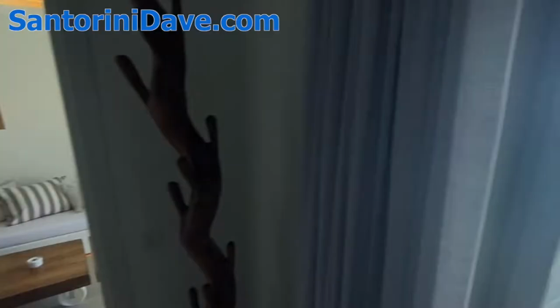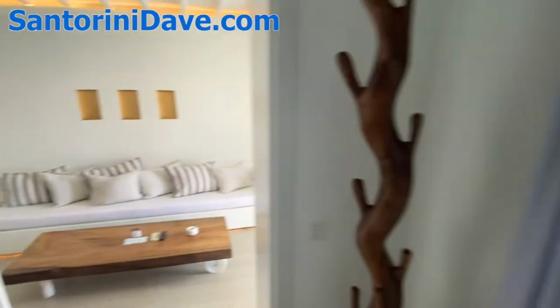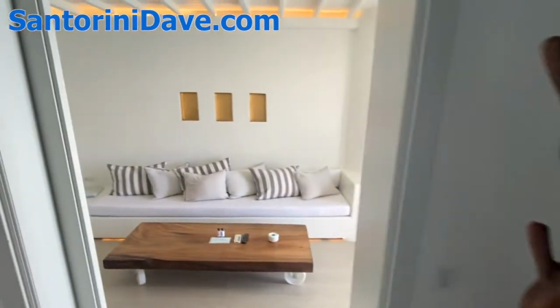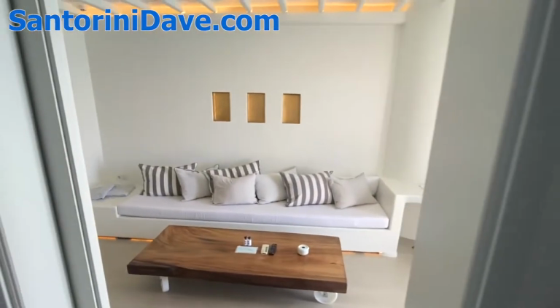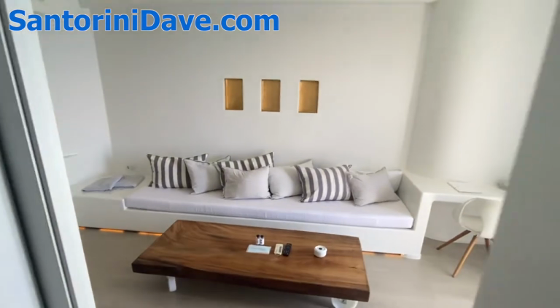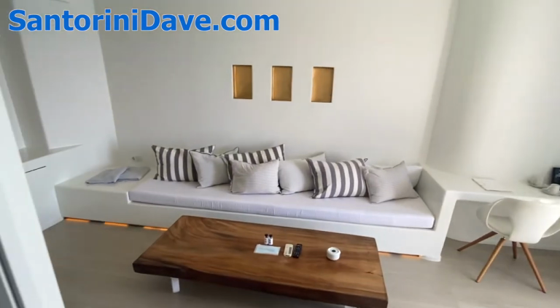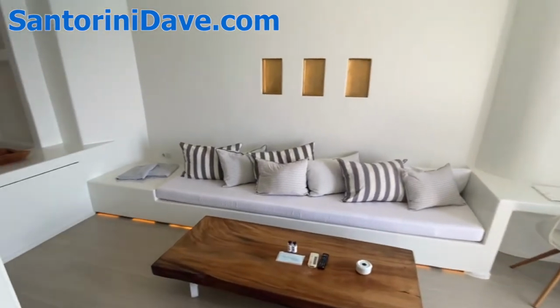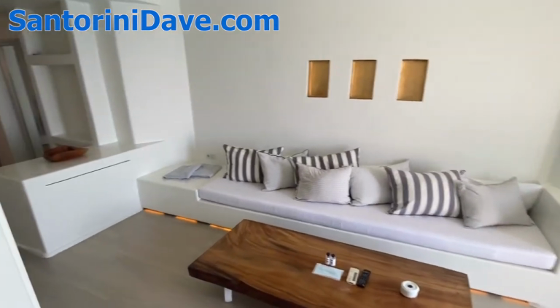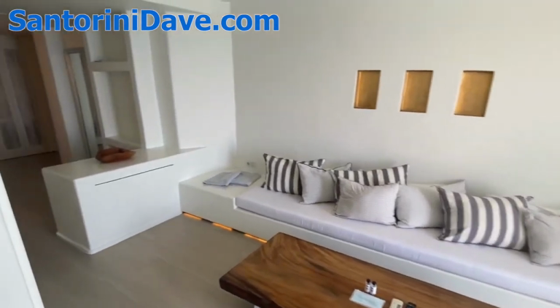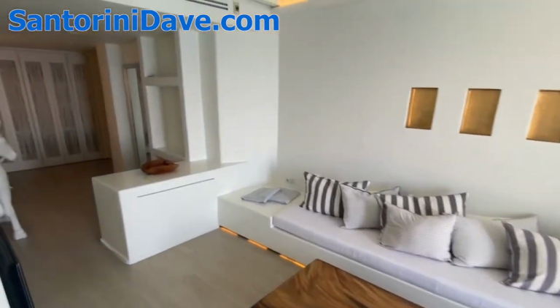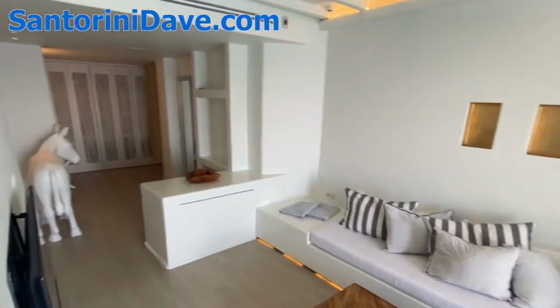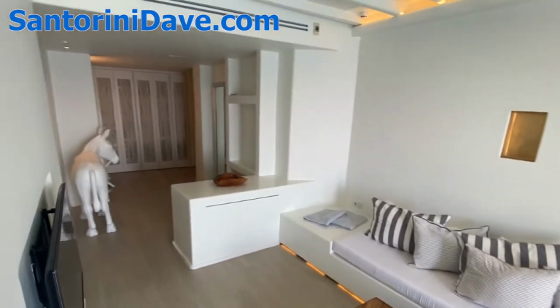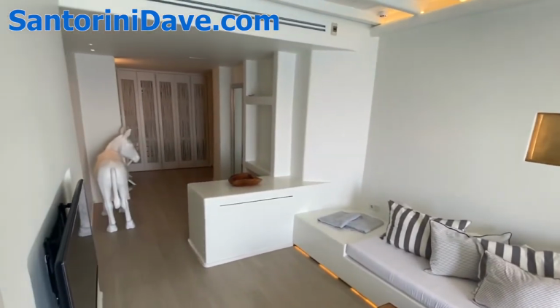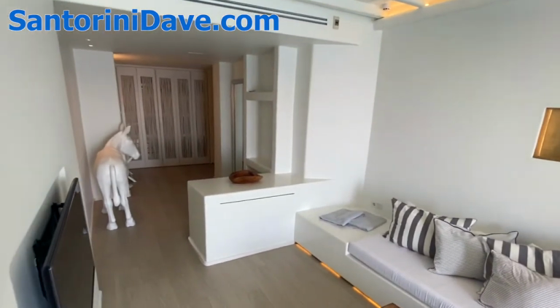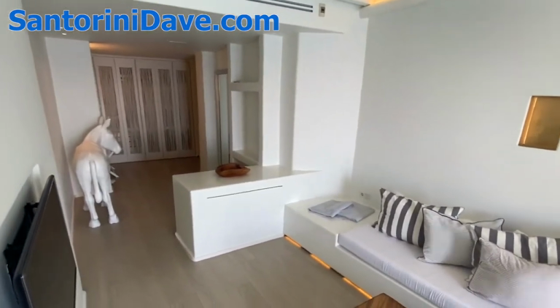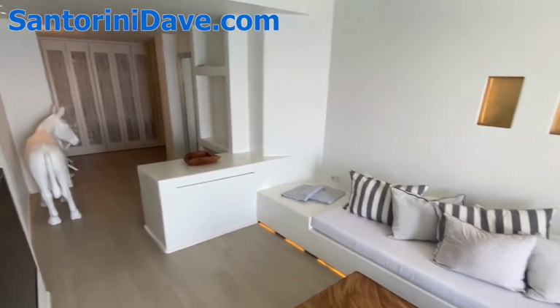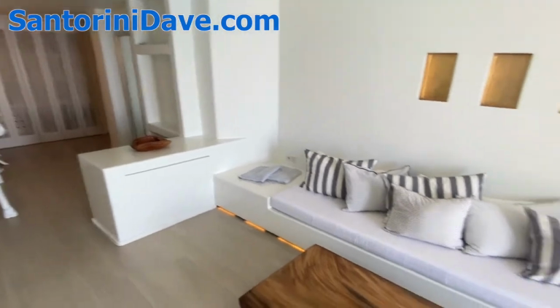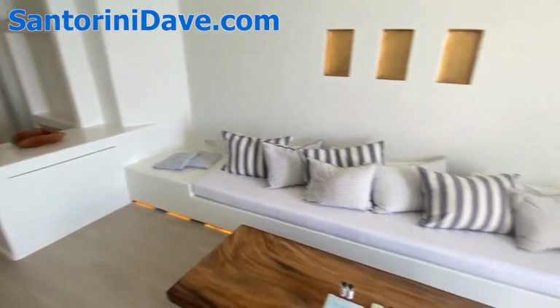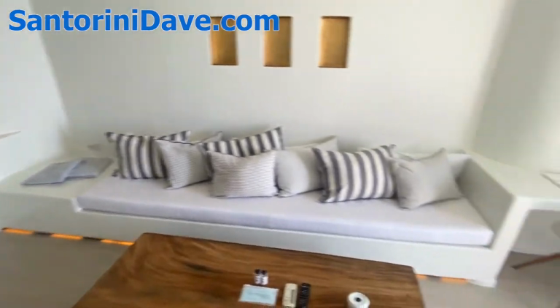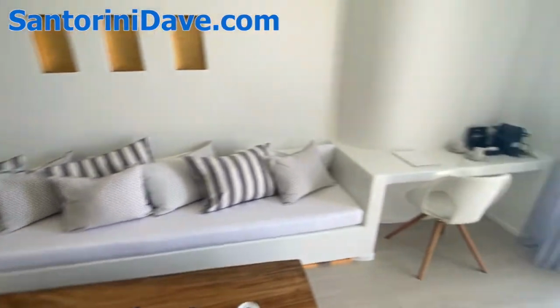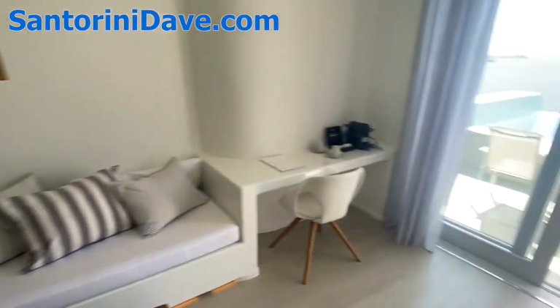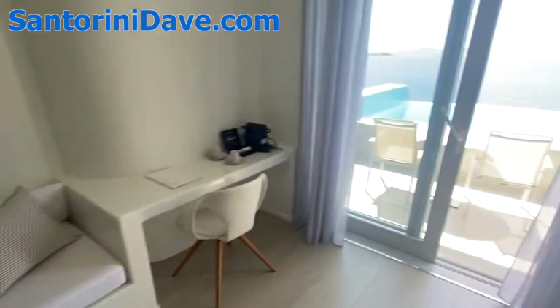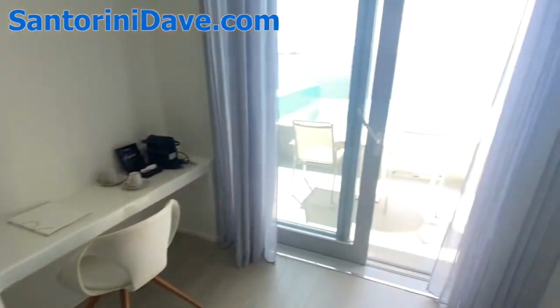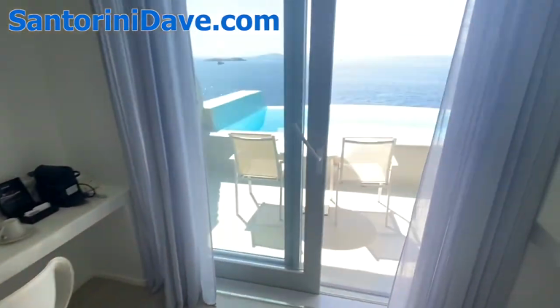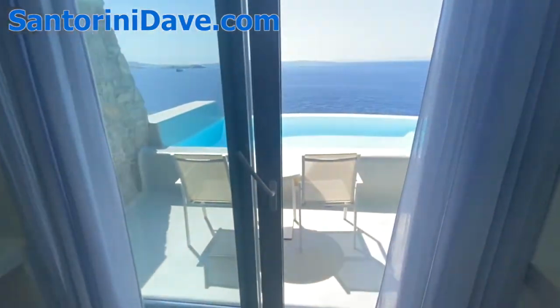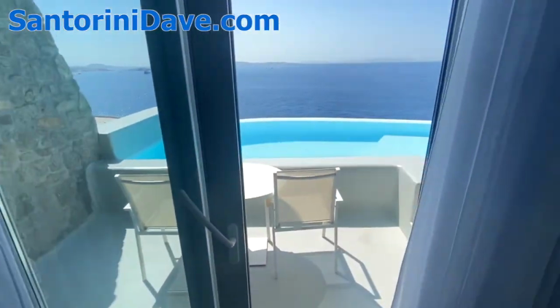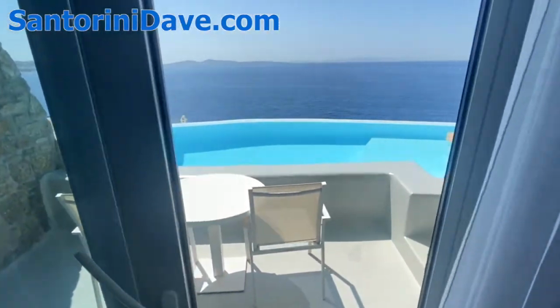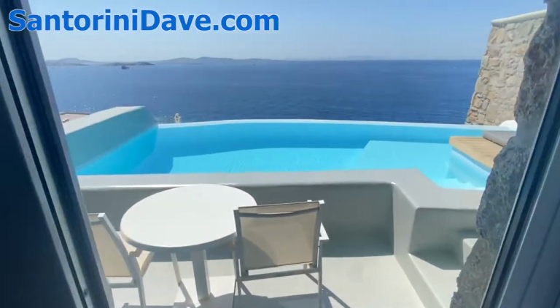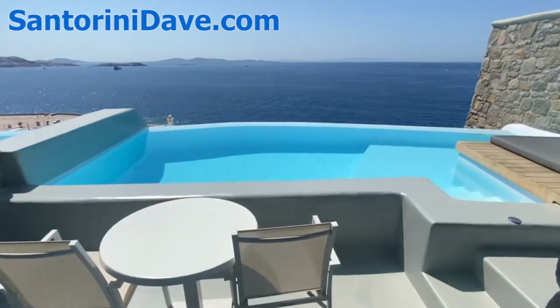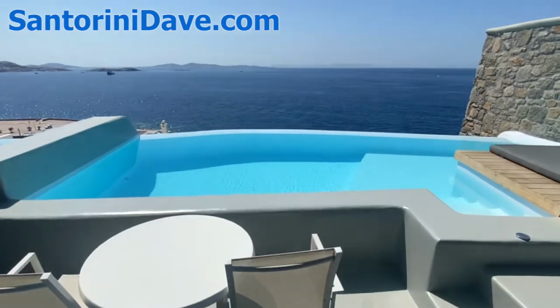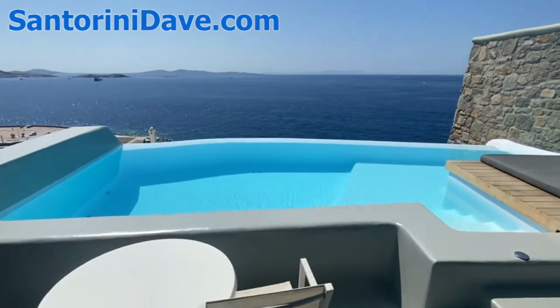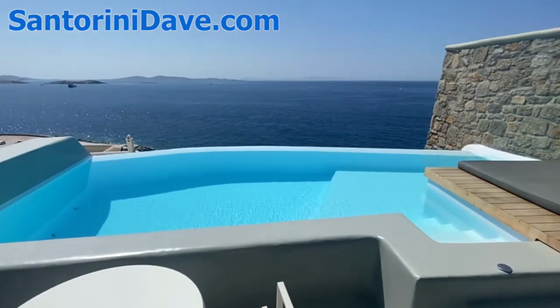Back in the living room of the suite — nice and large and airy. You've got your own donkey and a big TV. And then out here on the patio, just a gorgeous porch with a private pool.